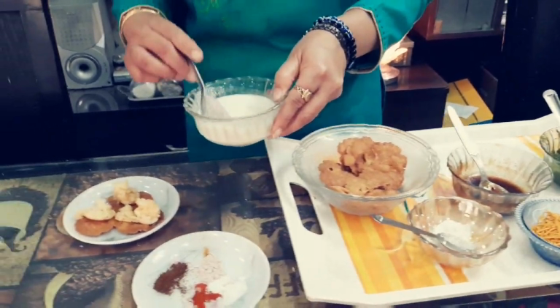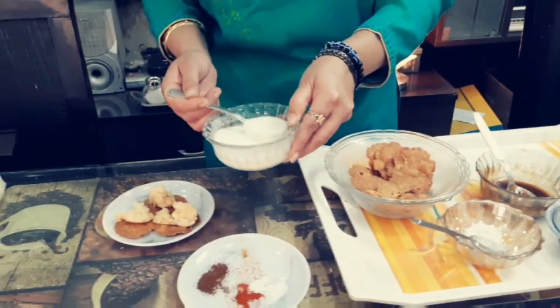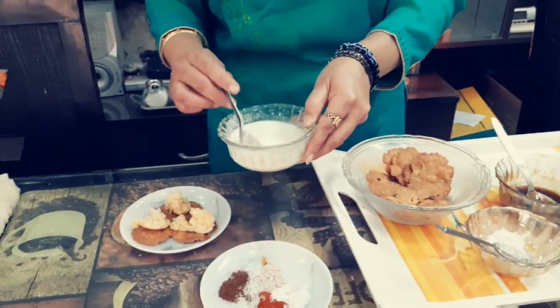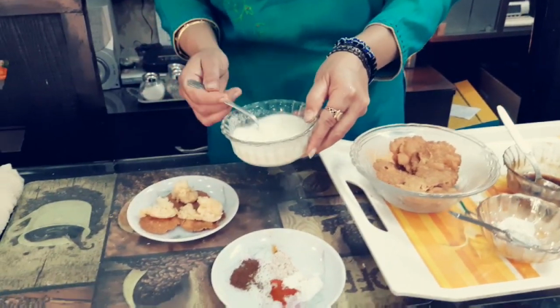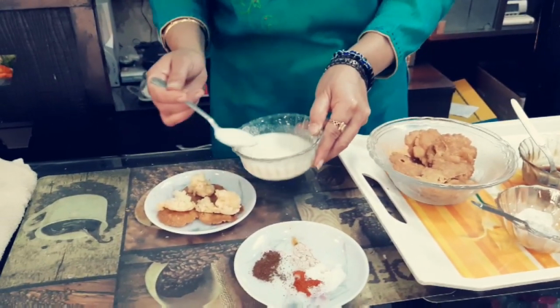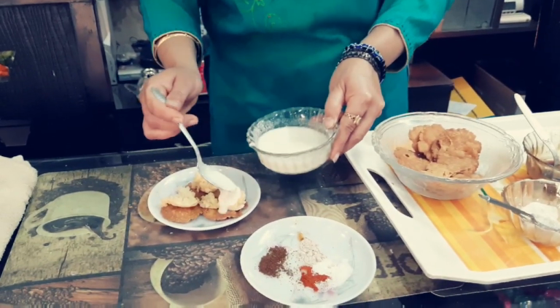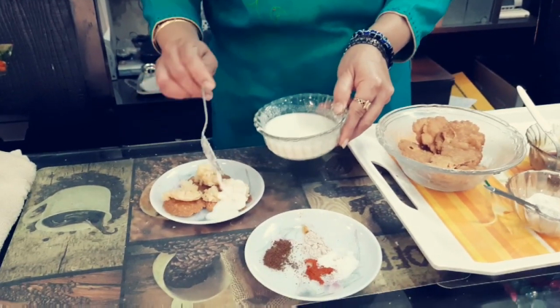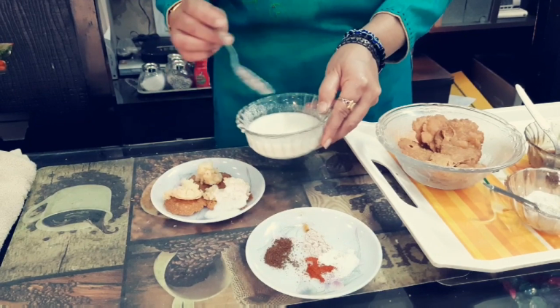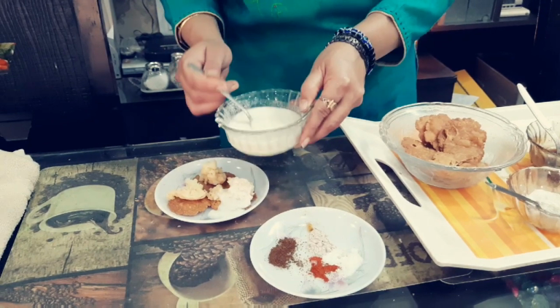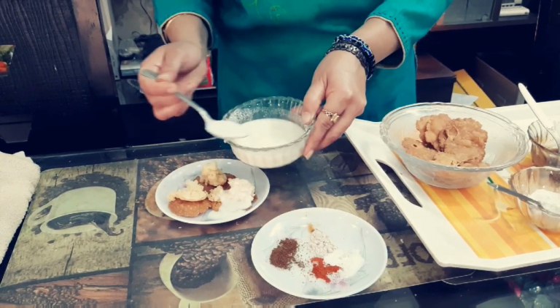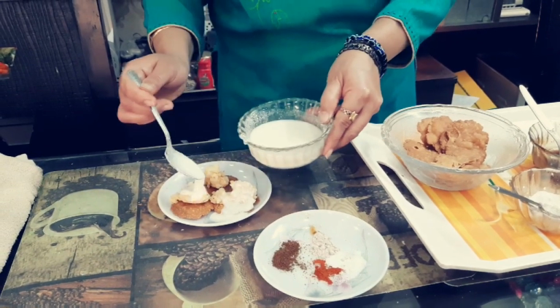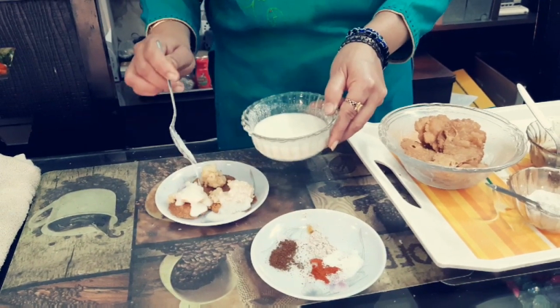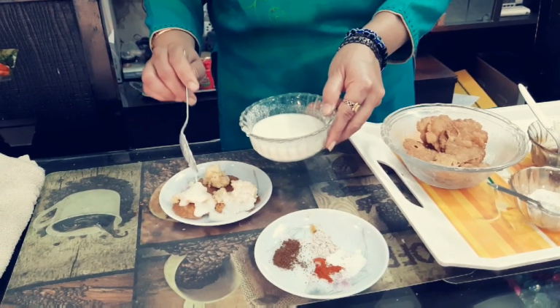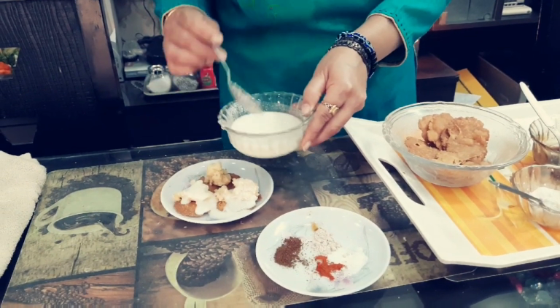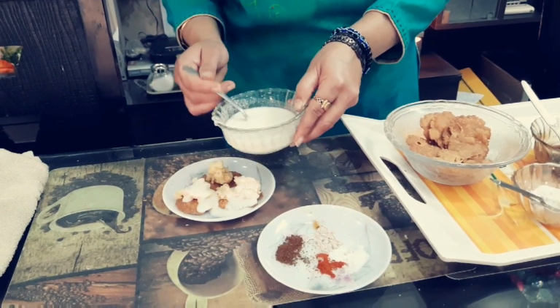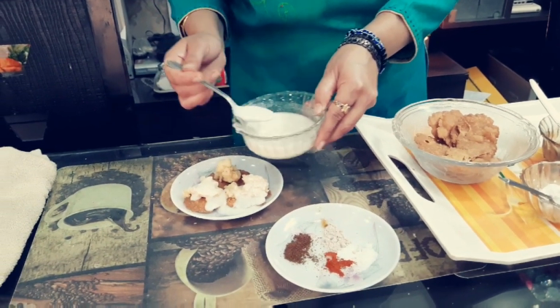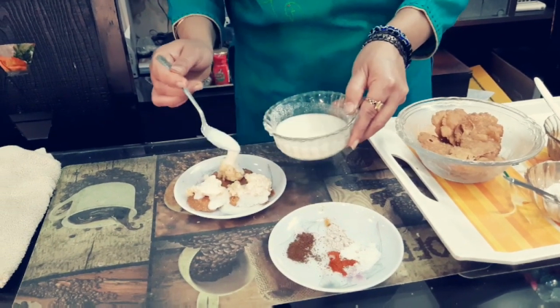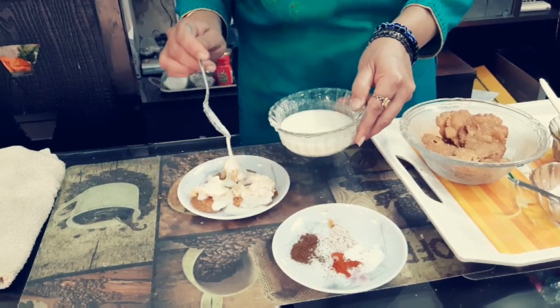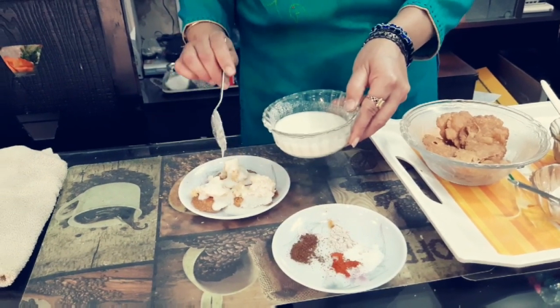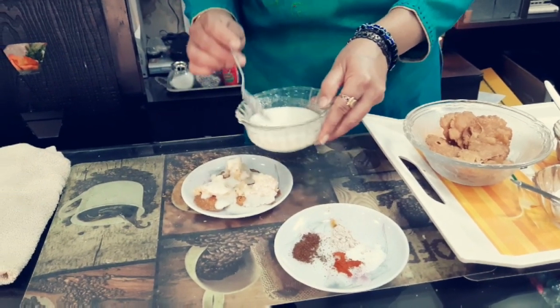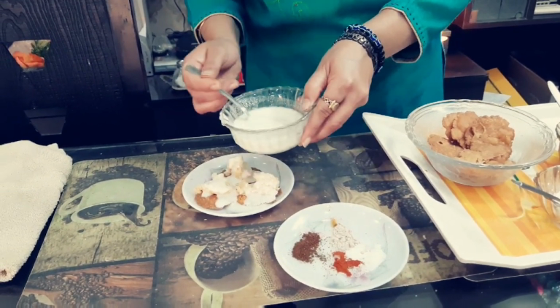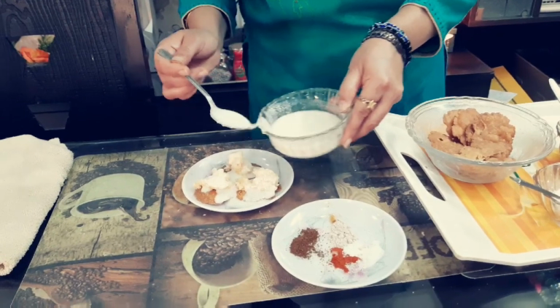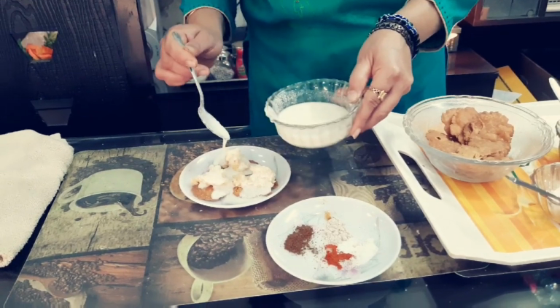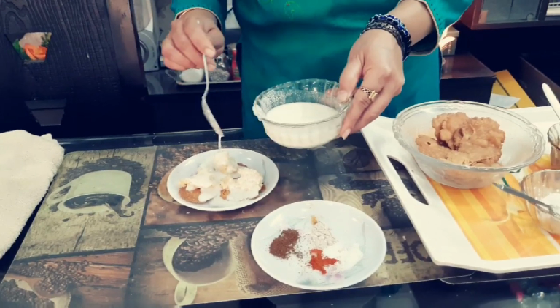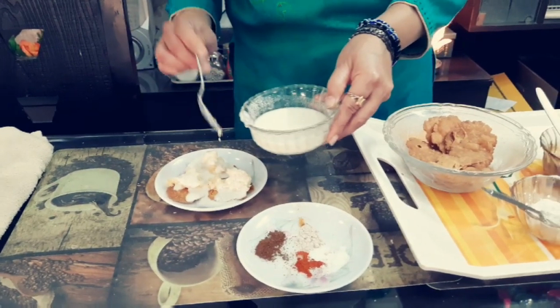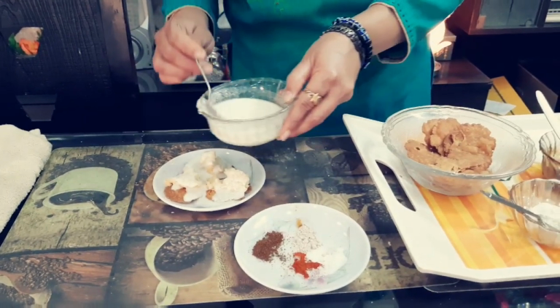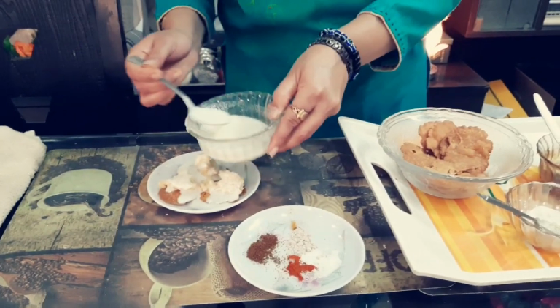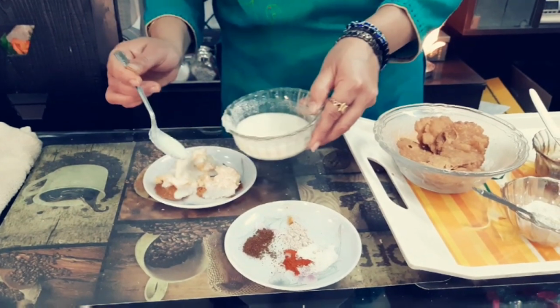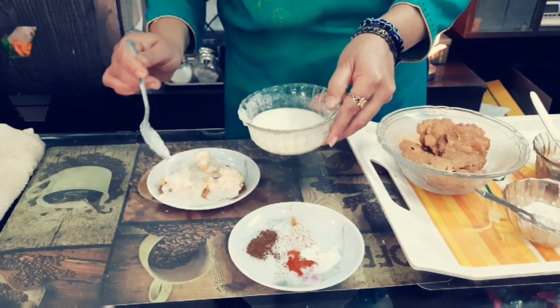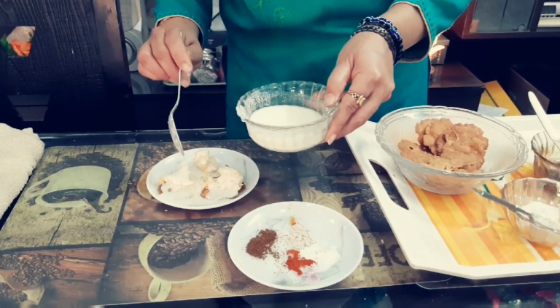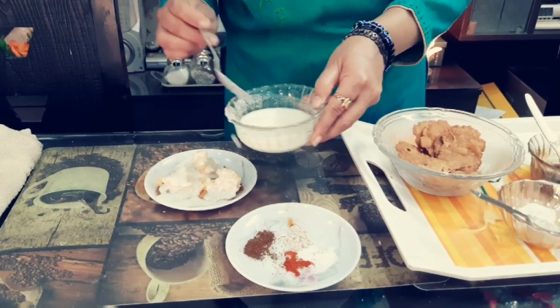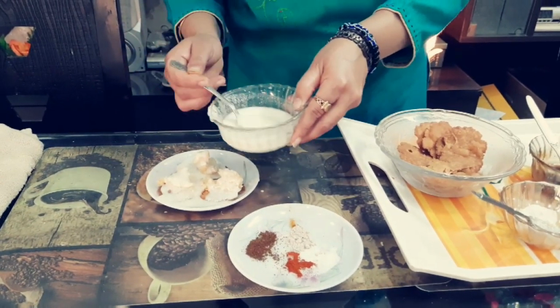Now I will take curd and add sugar powder in it and mix it well. Now I pour this curd on top of the potato and cover the whole surface of paapadis also.